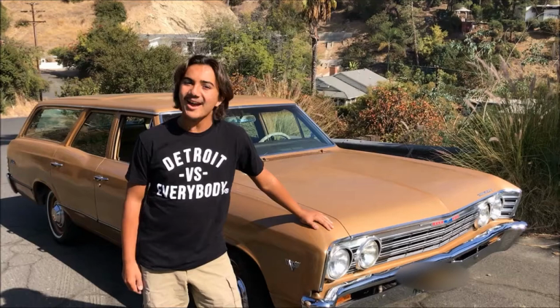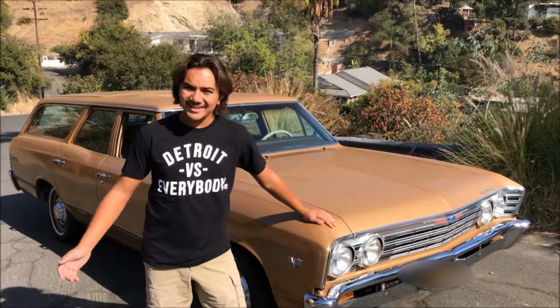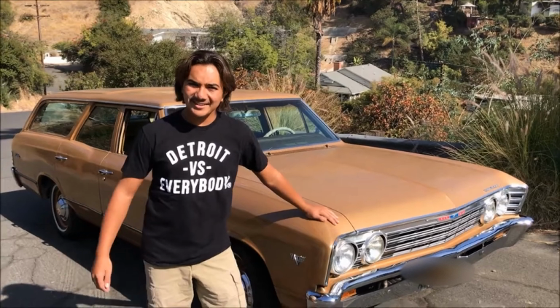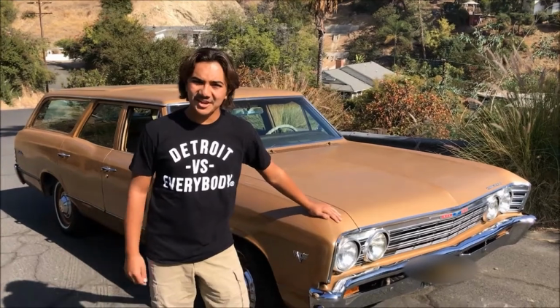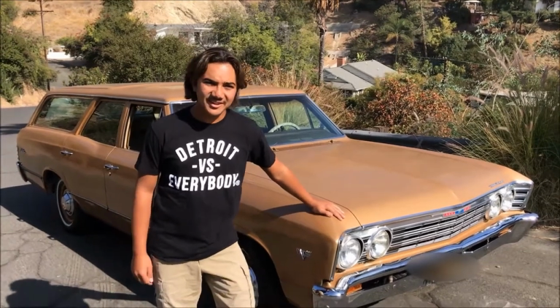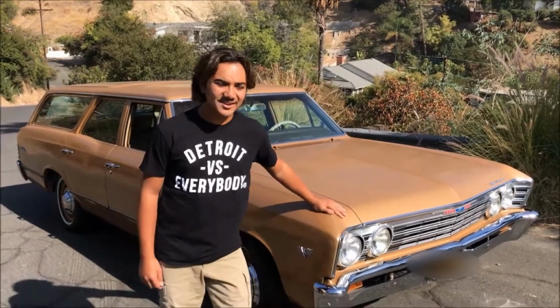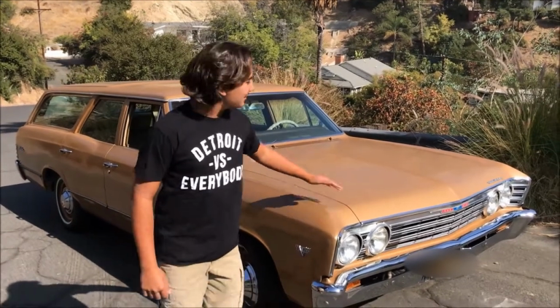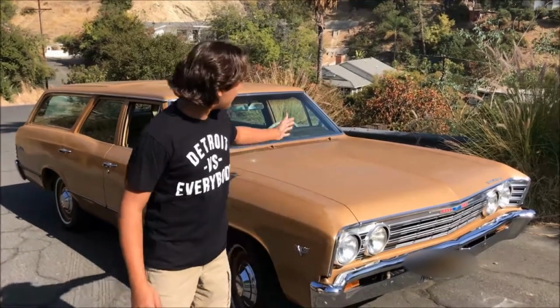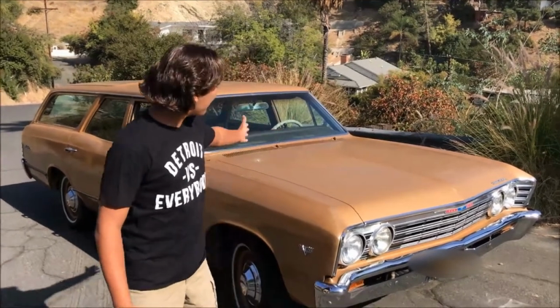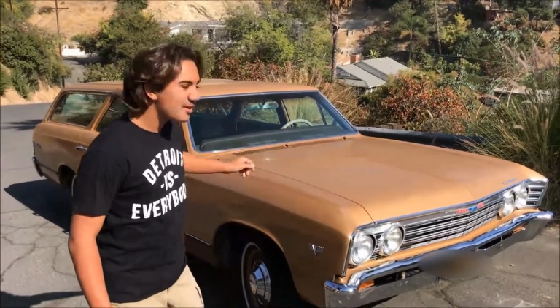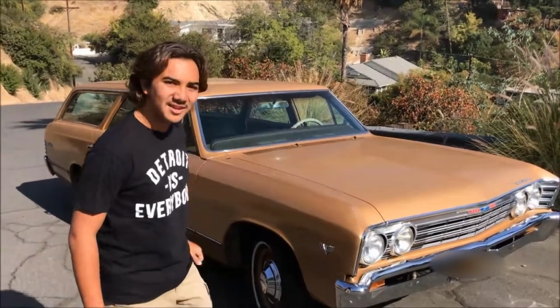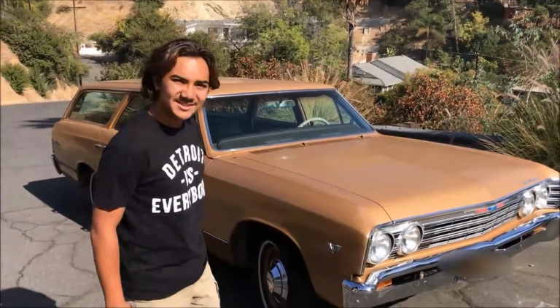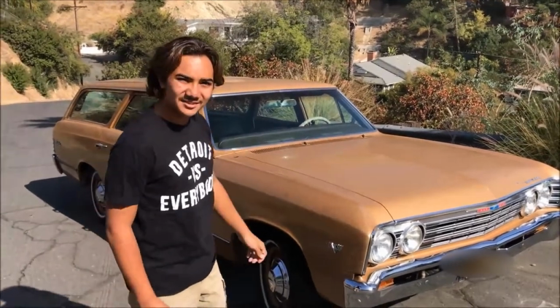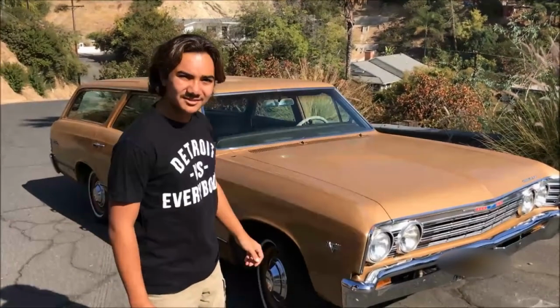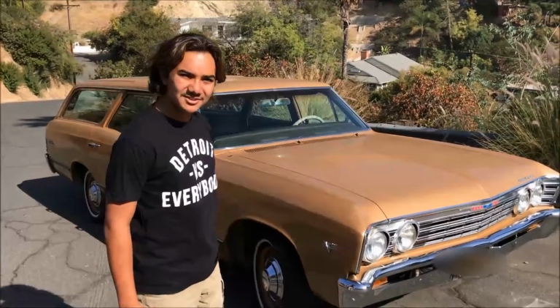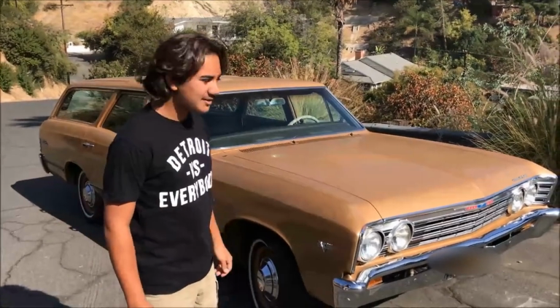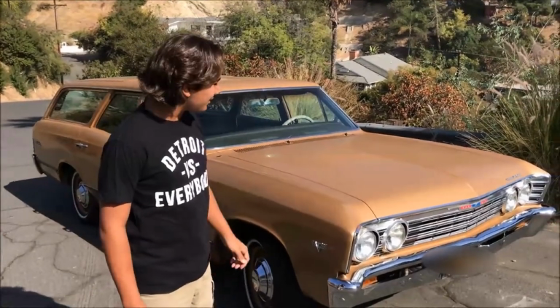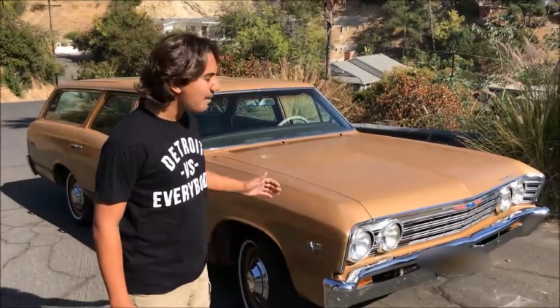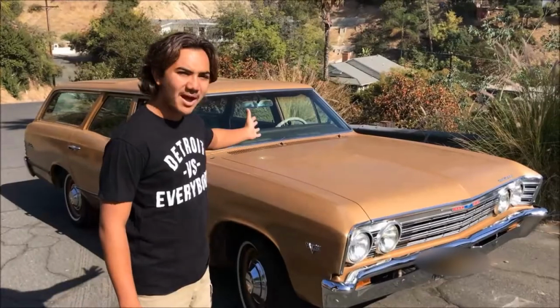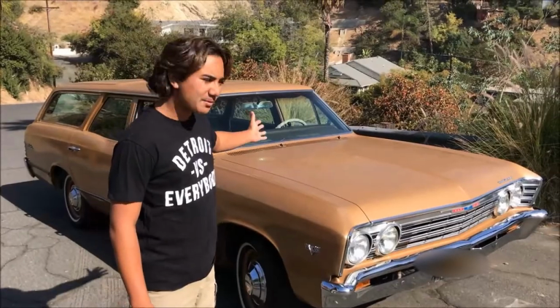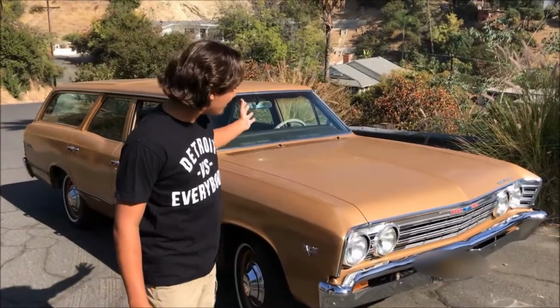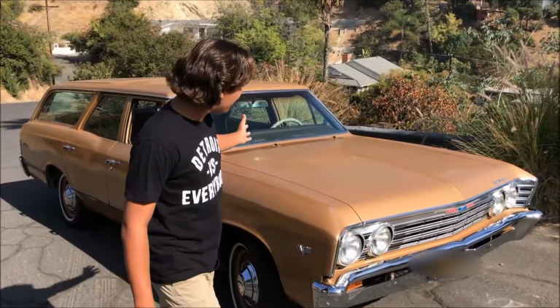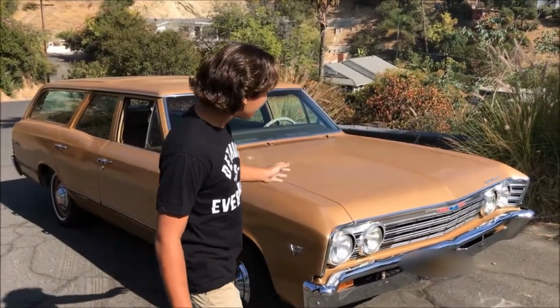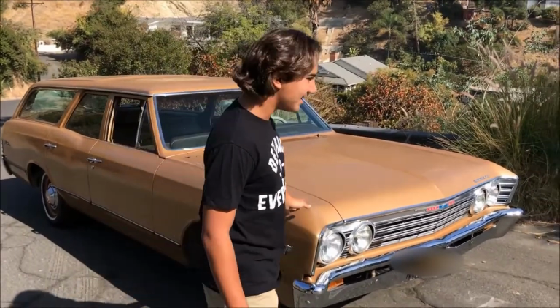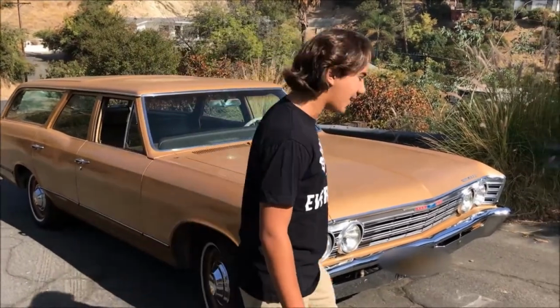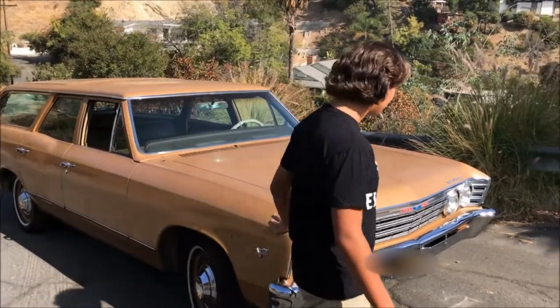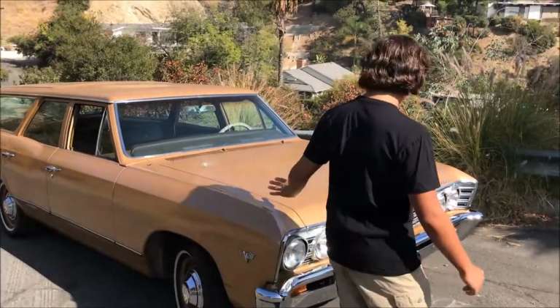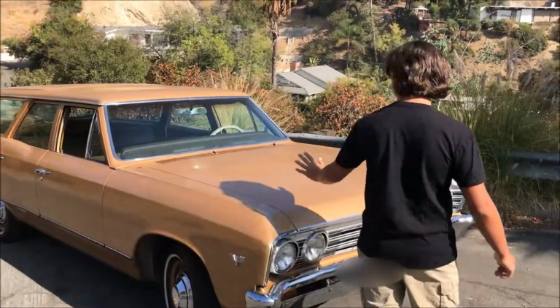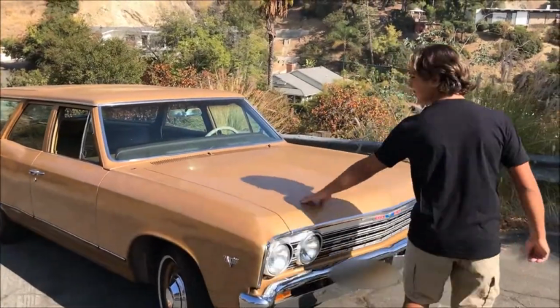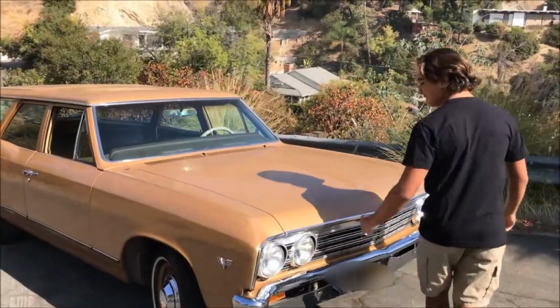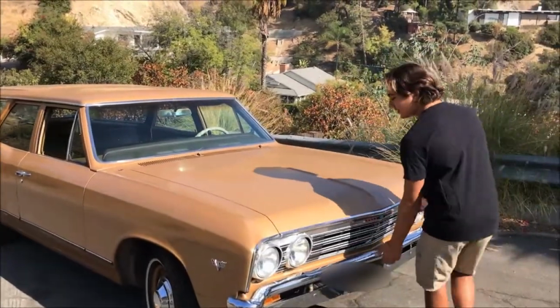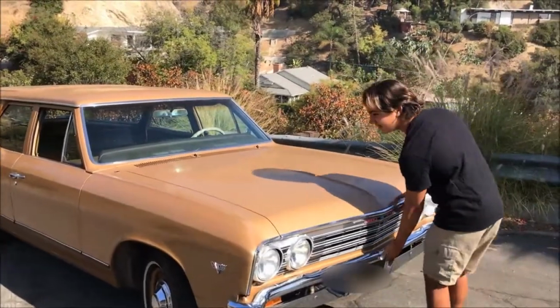Hi guys, Derek here. This is my grandfather's 1967 Chevy Chevelle Malibu four-door station wagon. Let me show you underneath the hood.